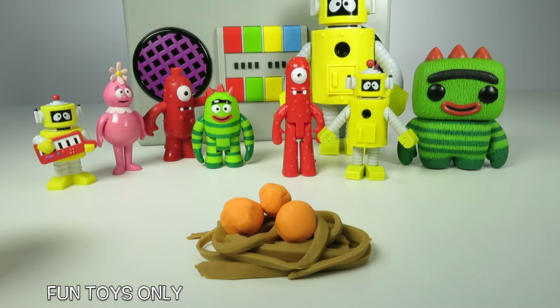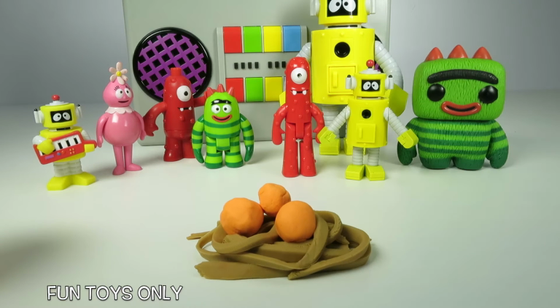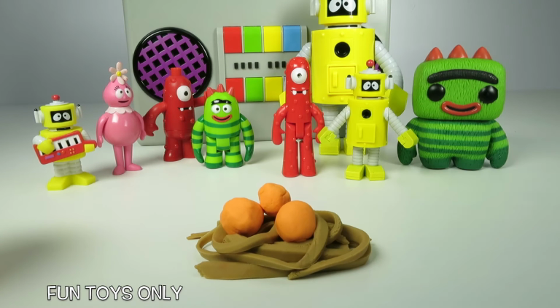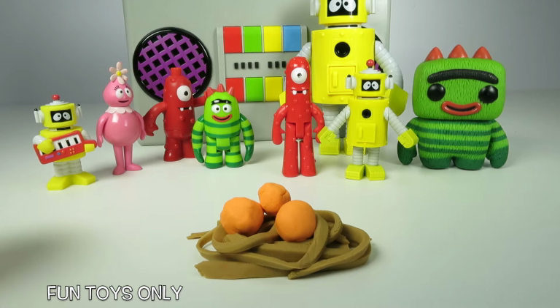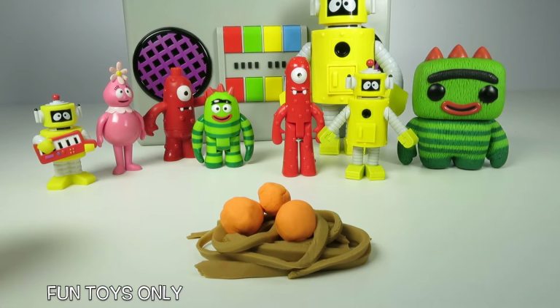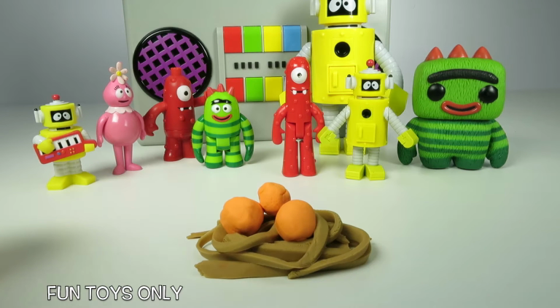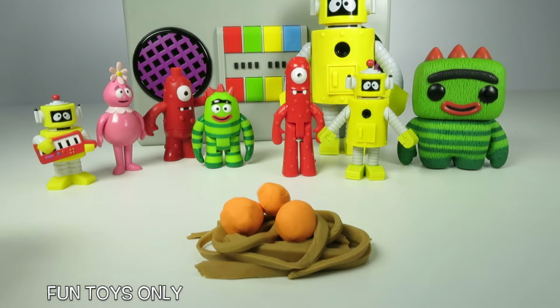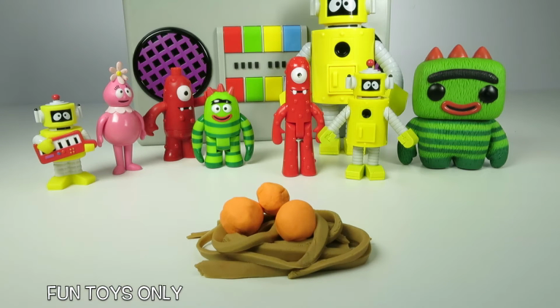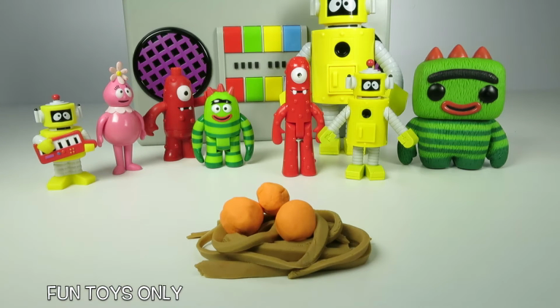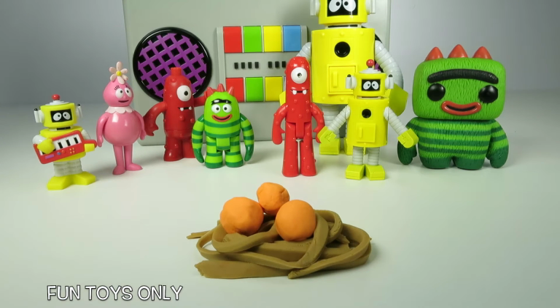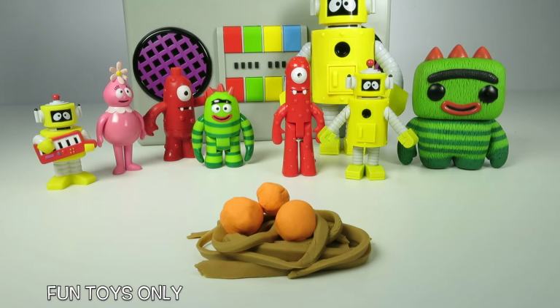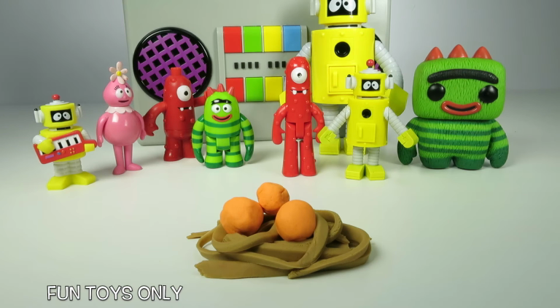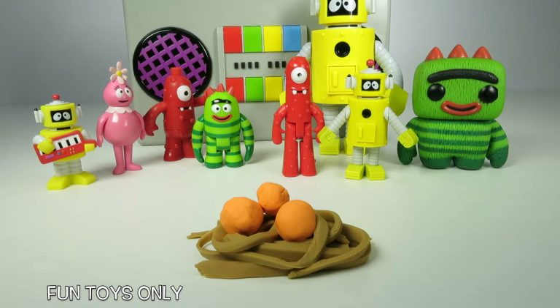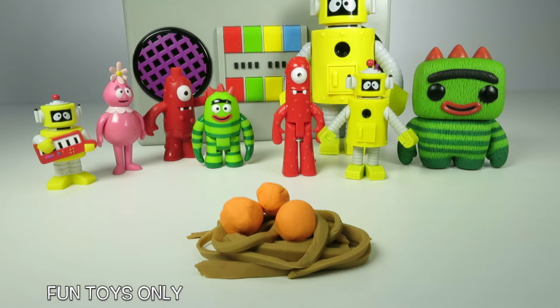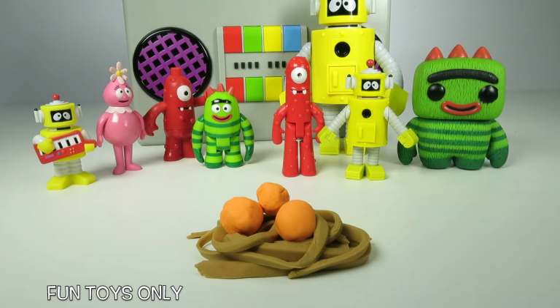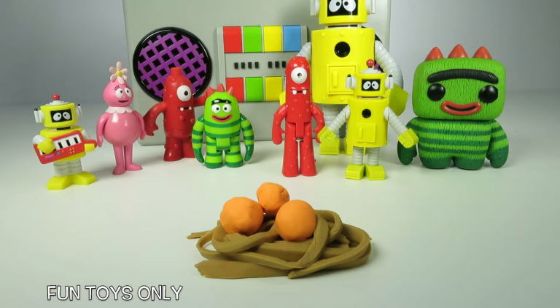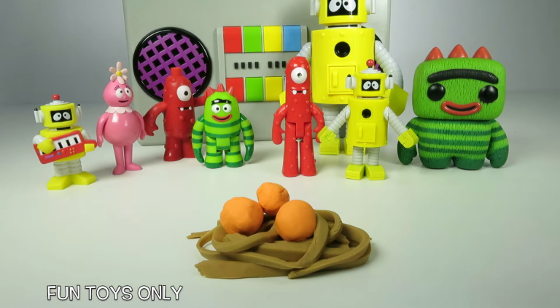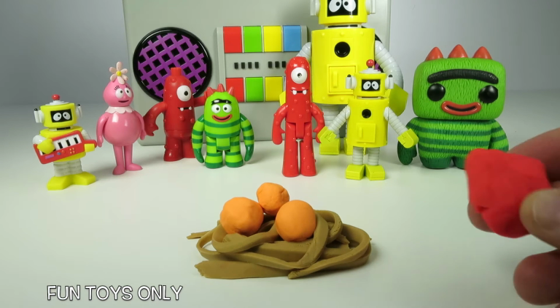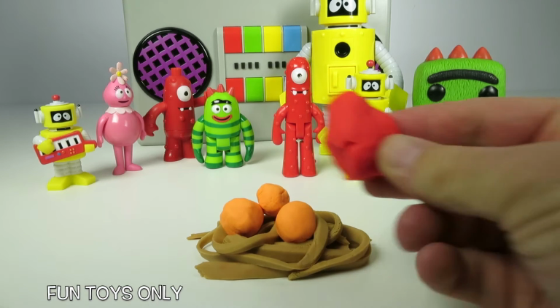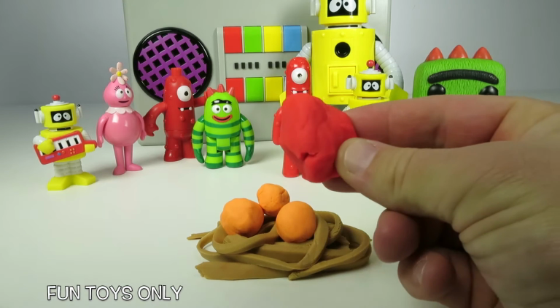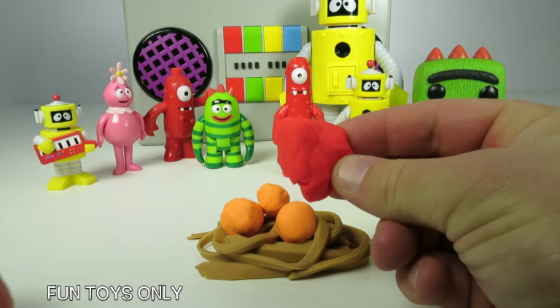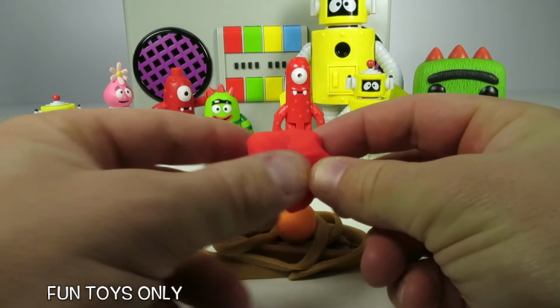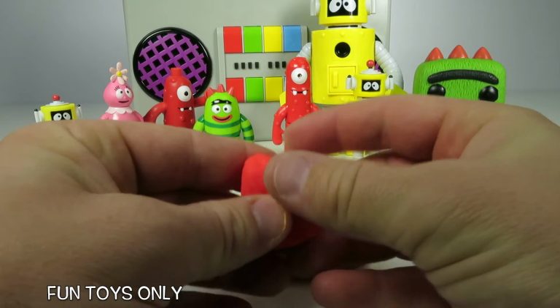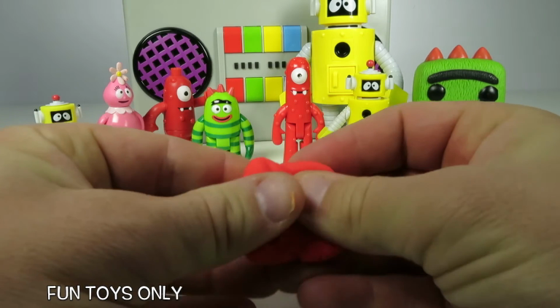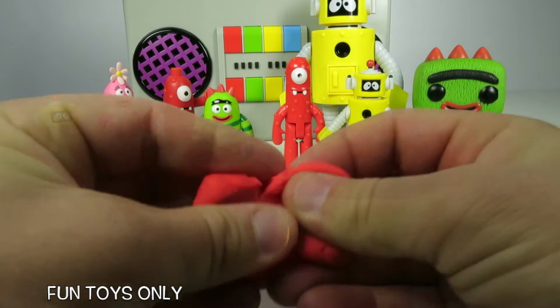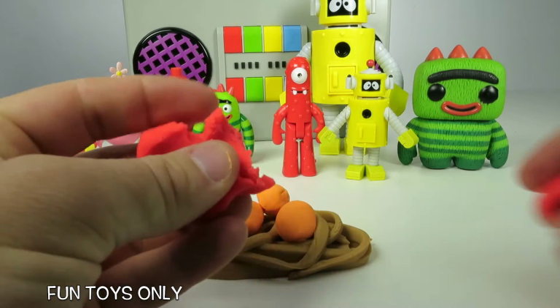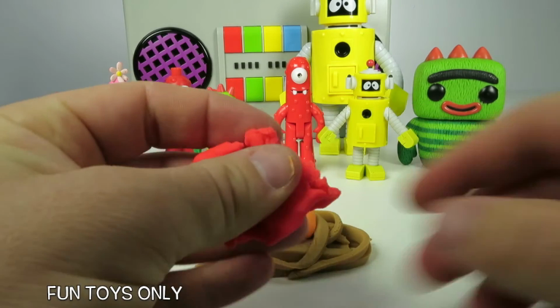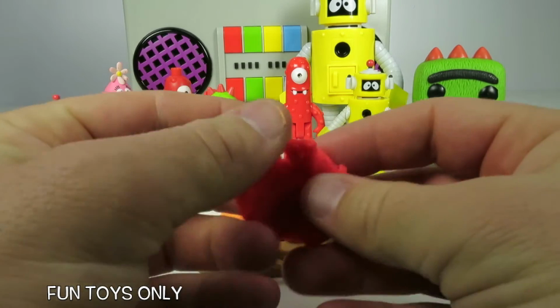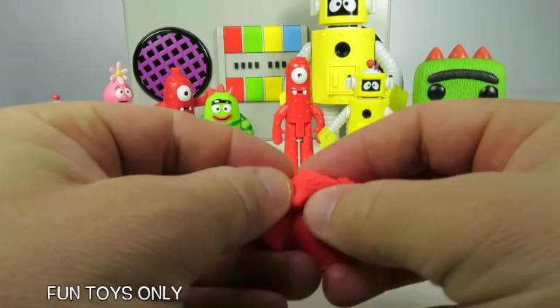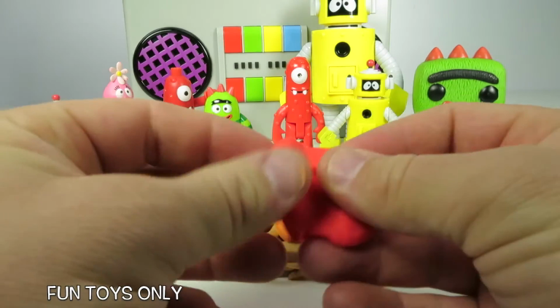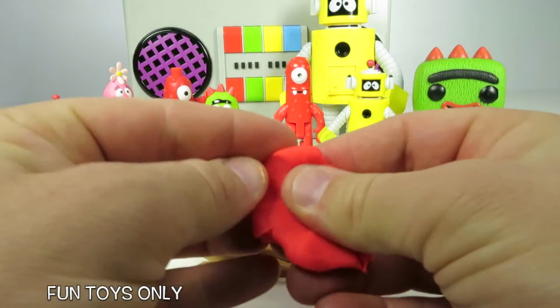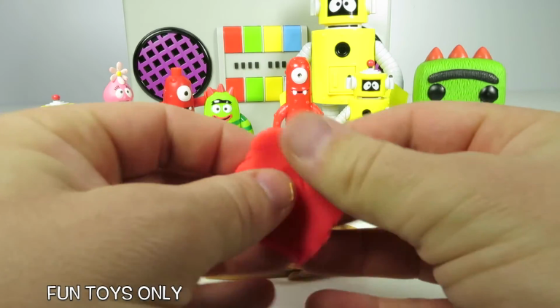That looks so good! You can't eat spaghetti without a really good red sauce, so let's use this red Play-Doh to make some delicious spaghetti sauce.